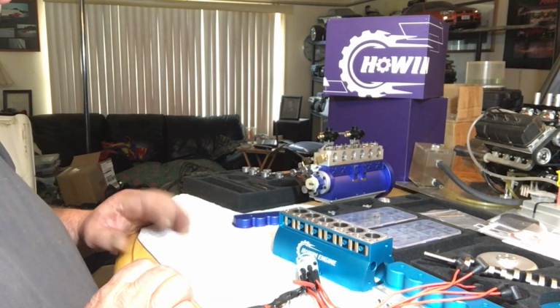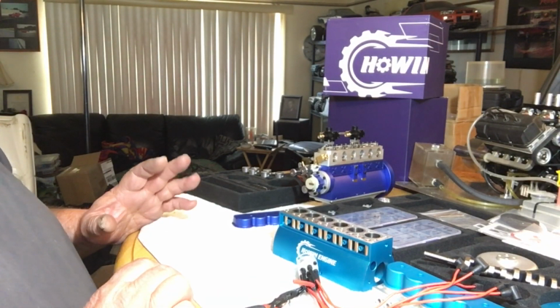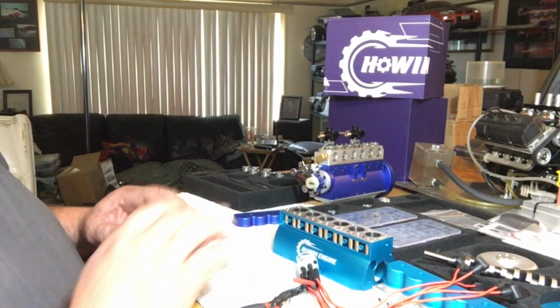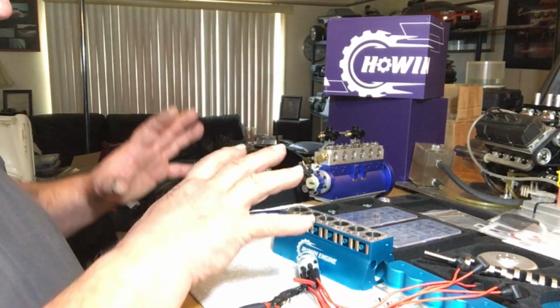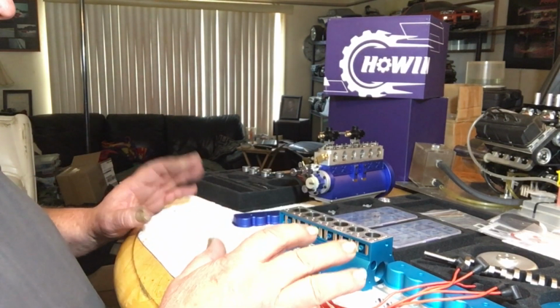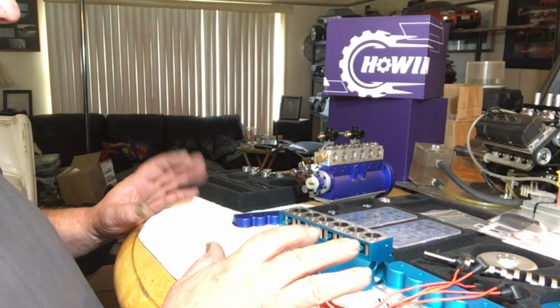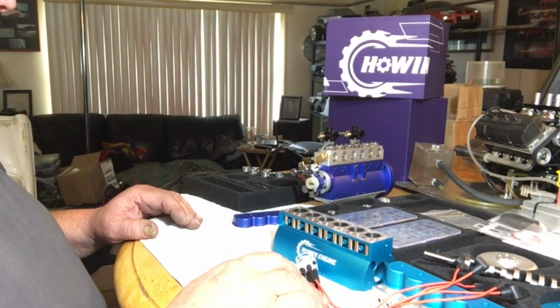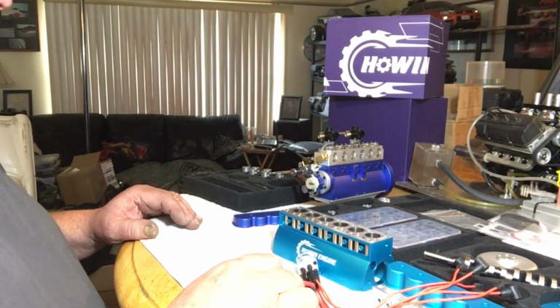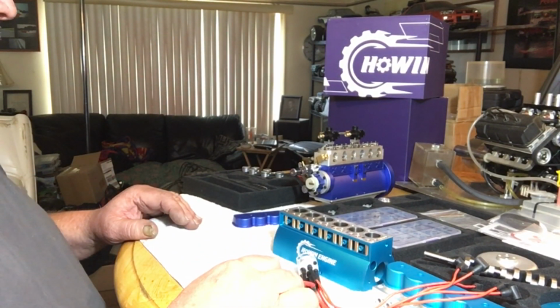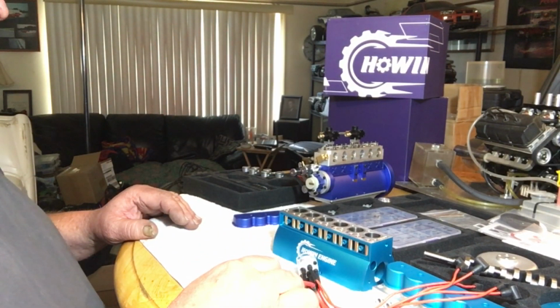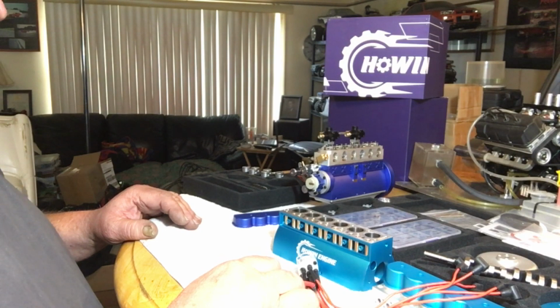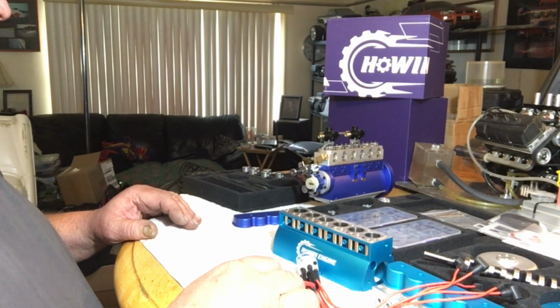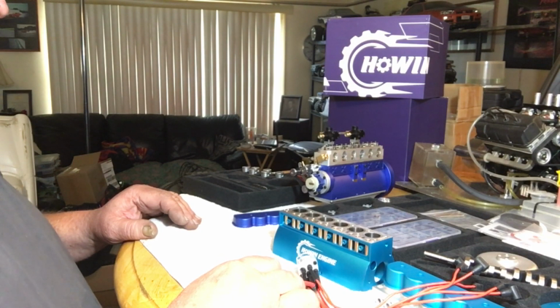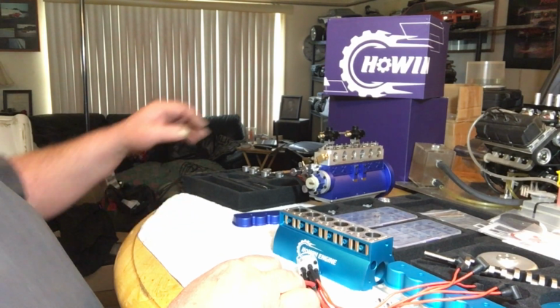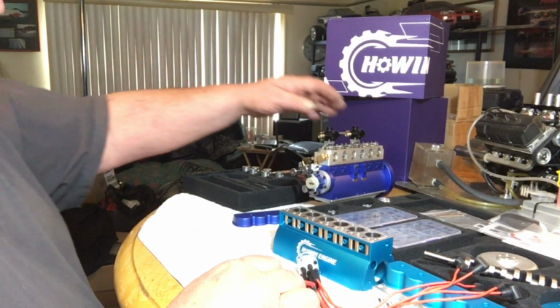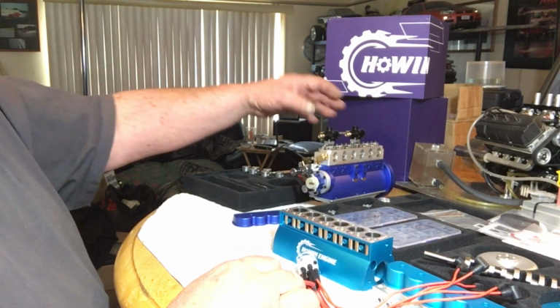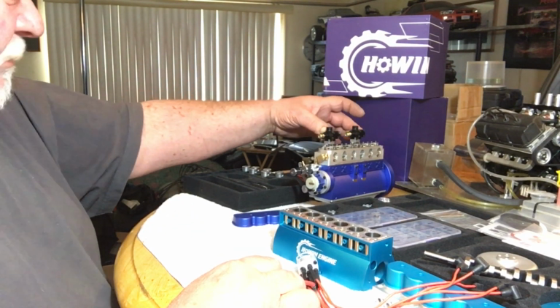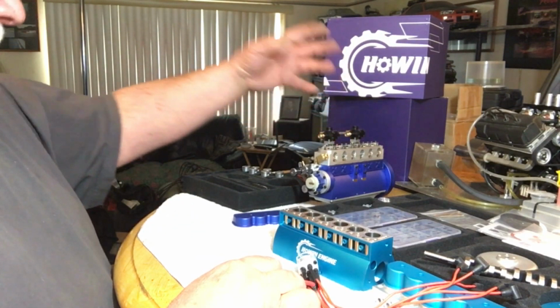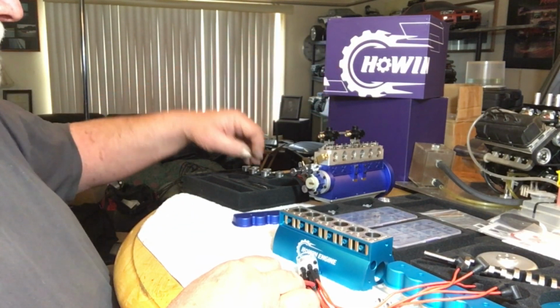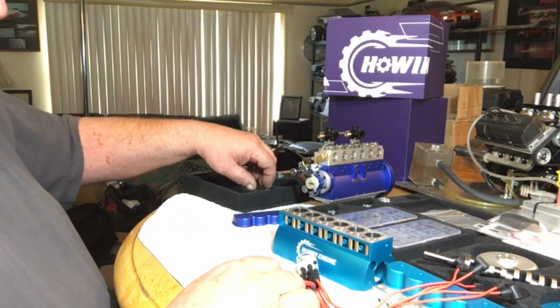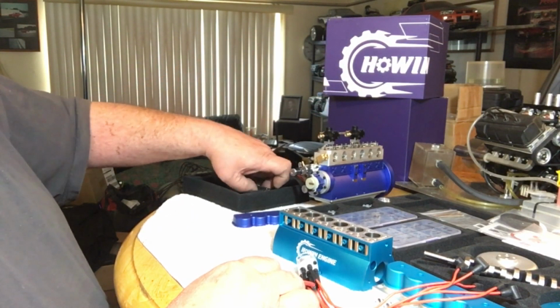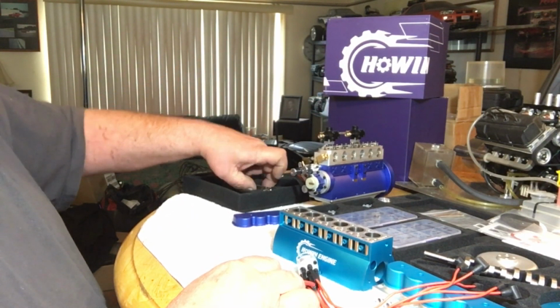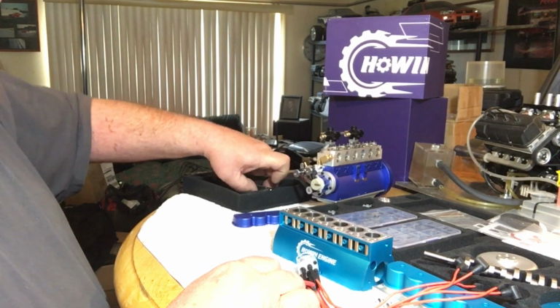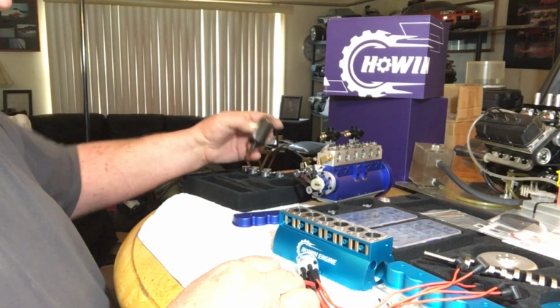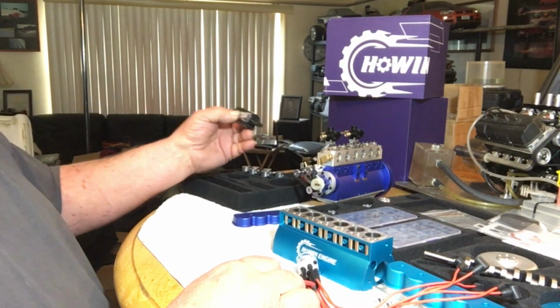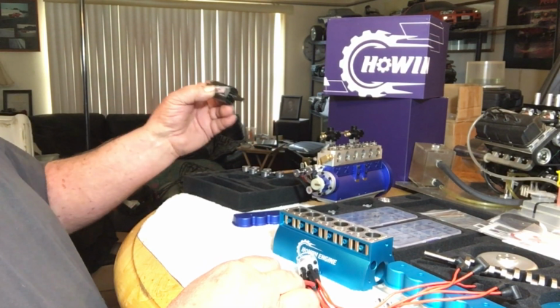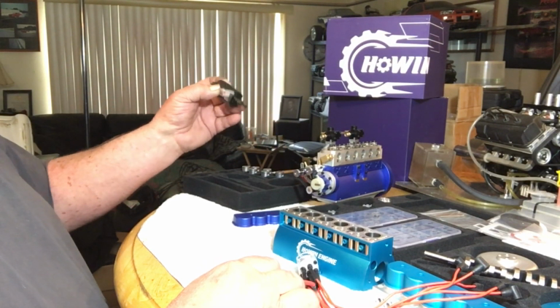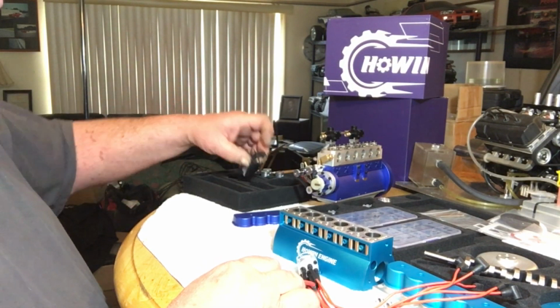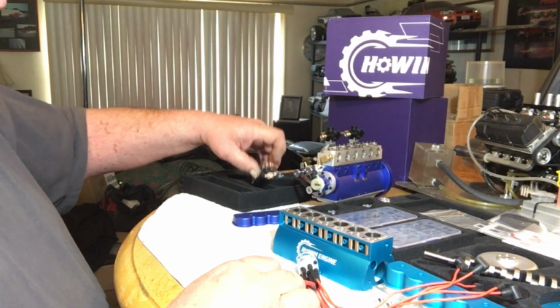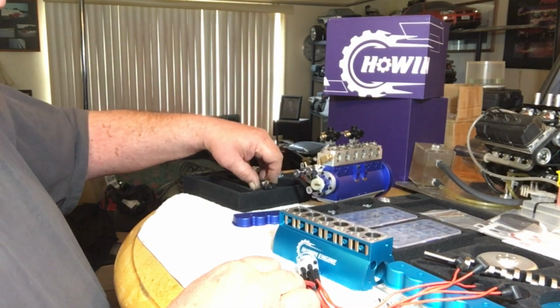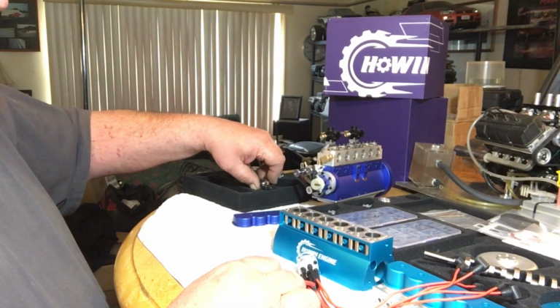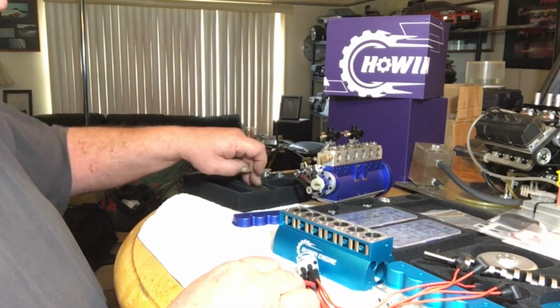Basically the rest of the engine is pretty much the same — as far as the twin carbs, brackets, and the starter motors, they're all the same with the gear on it. That works well for the Toyin V8.